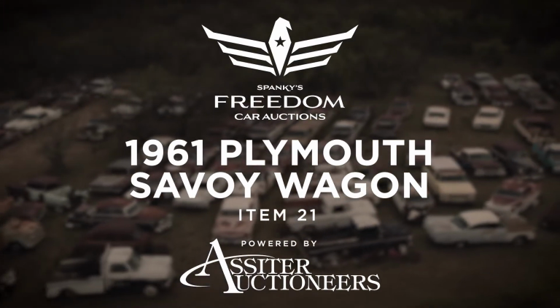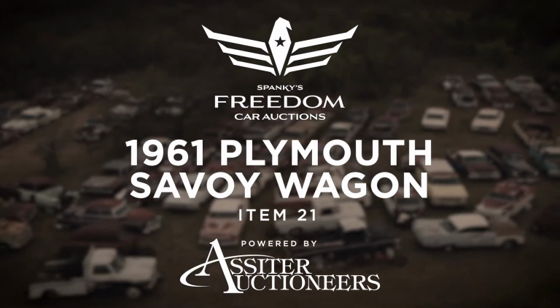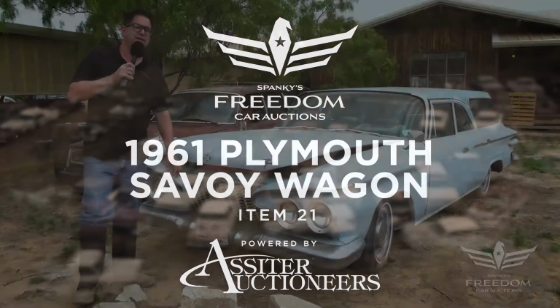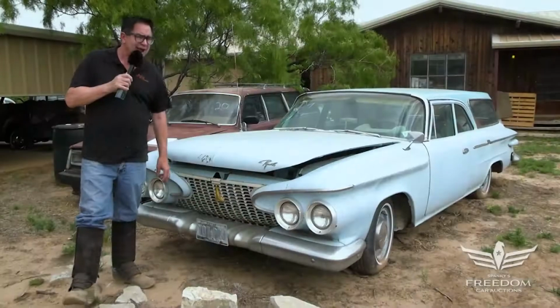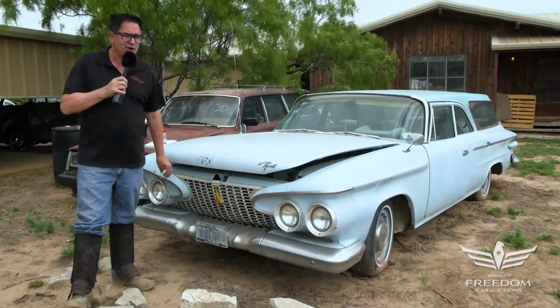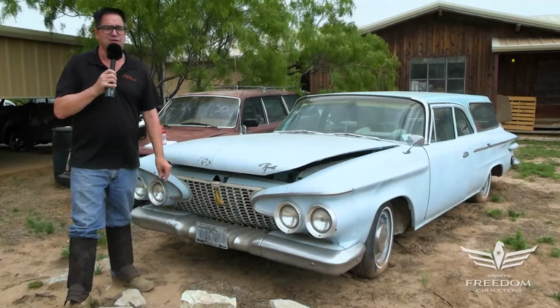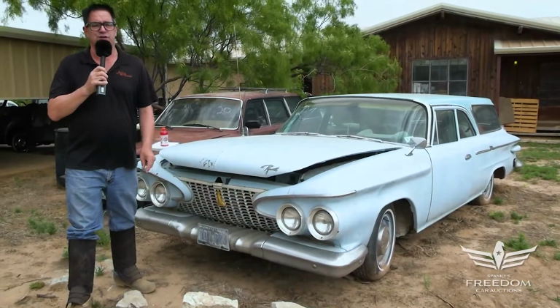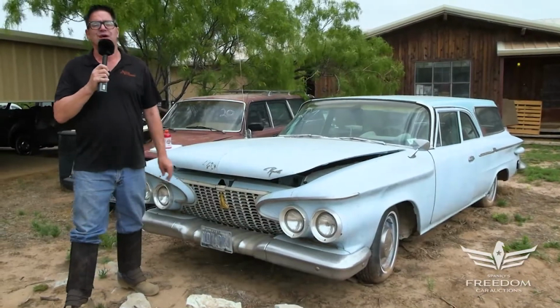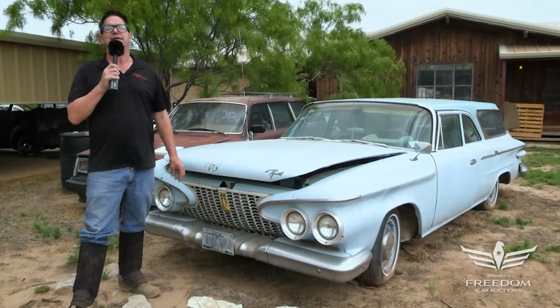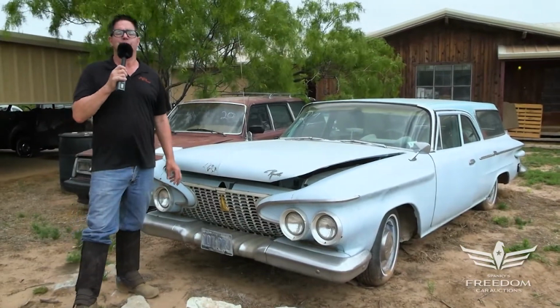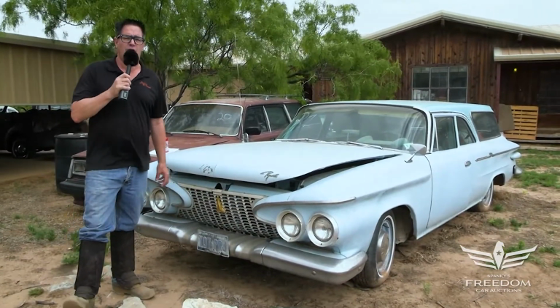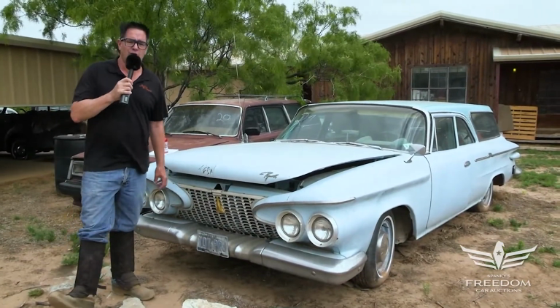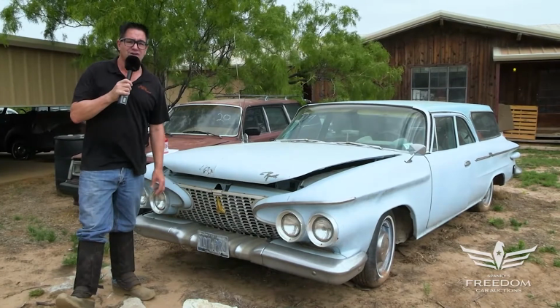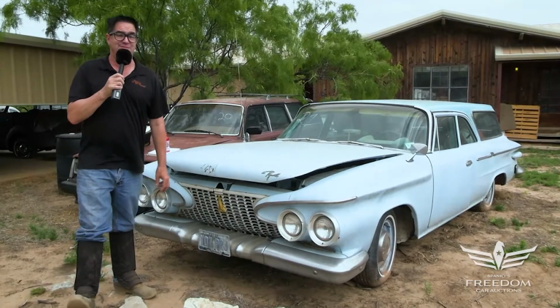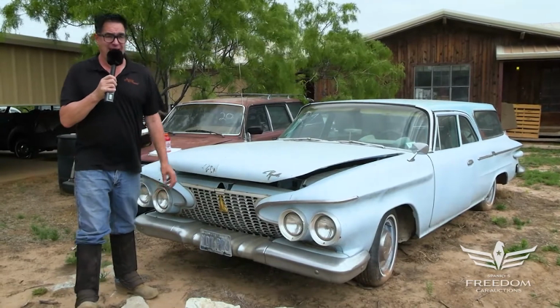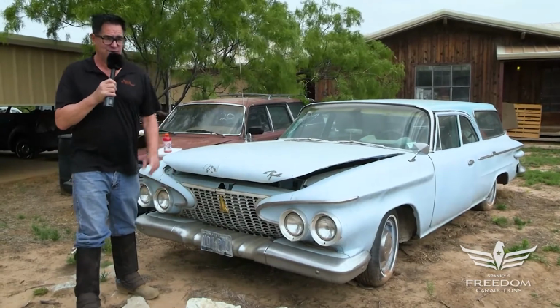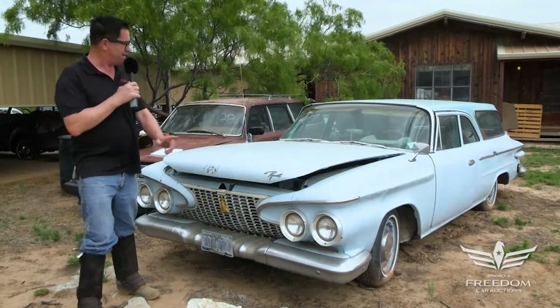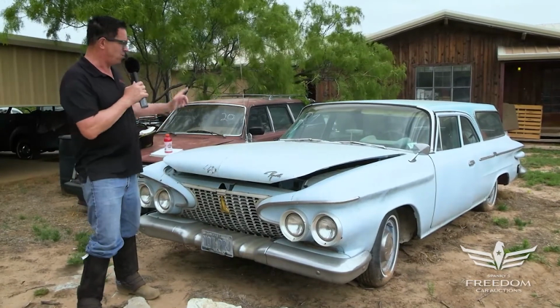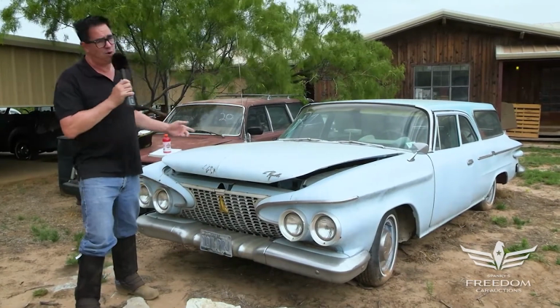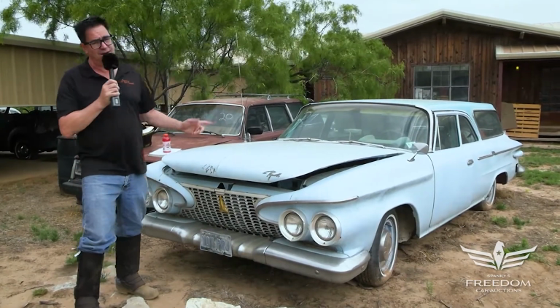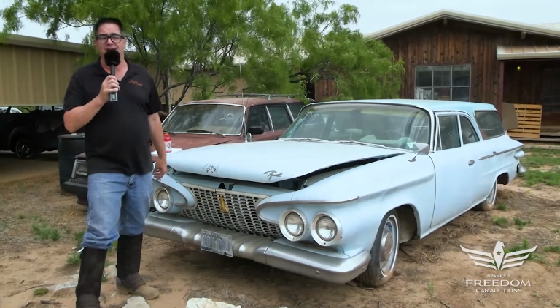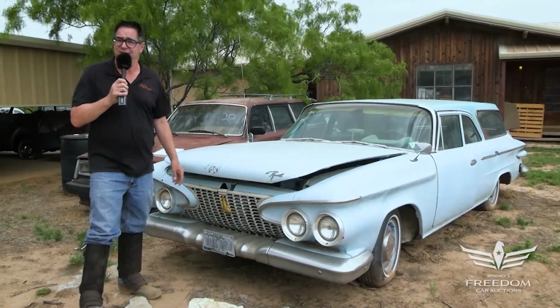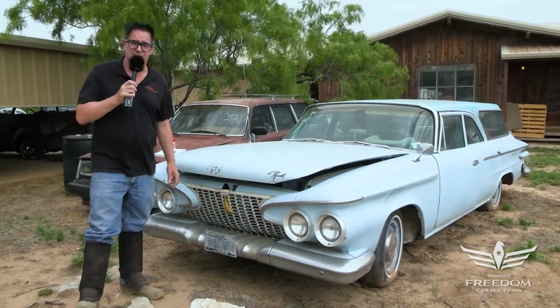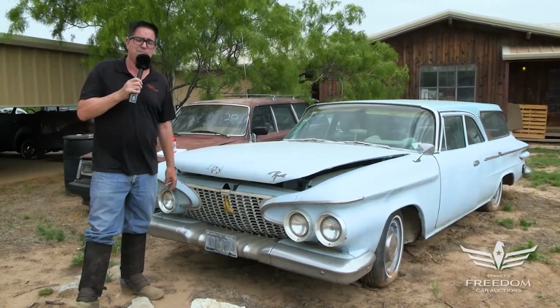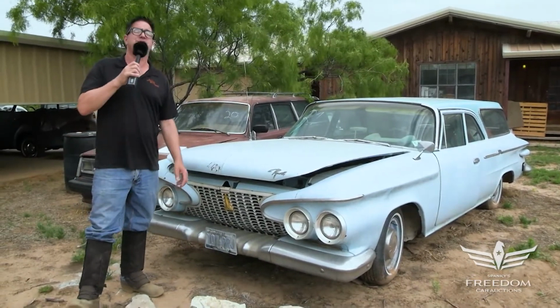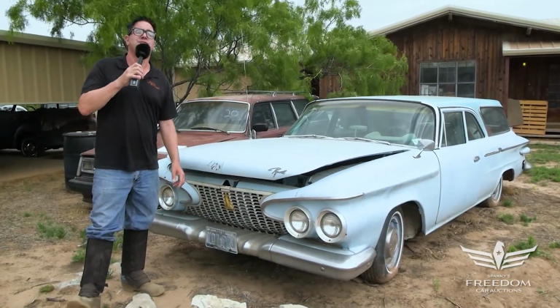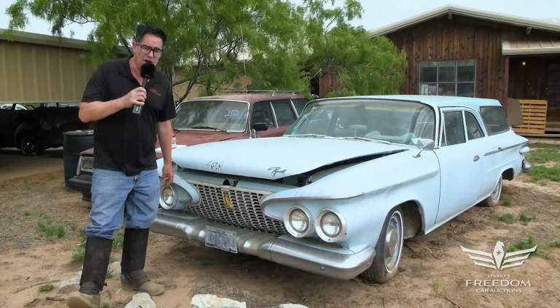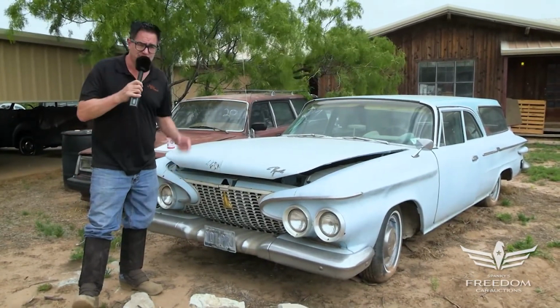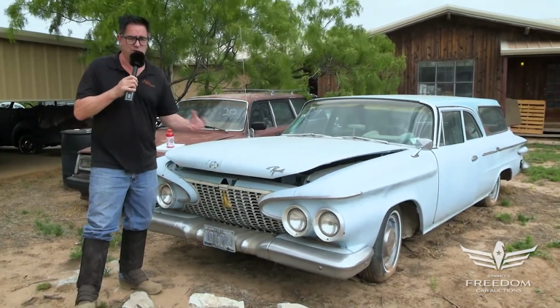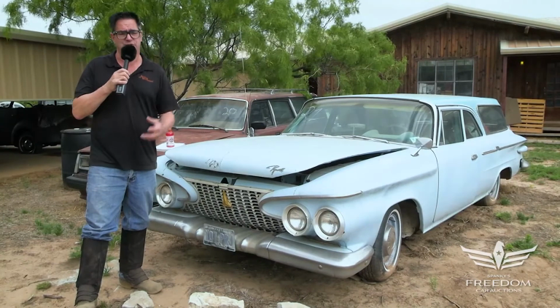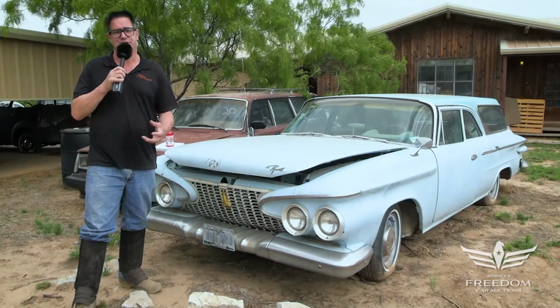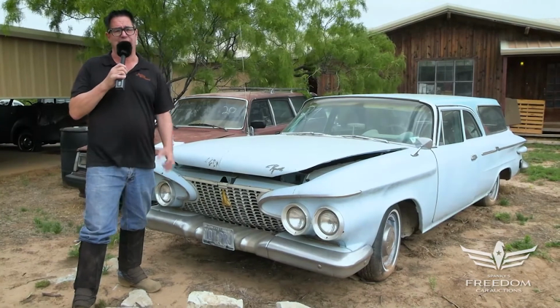Steve Bignone here for Assetter Auctioneers and the Great Texas Mopar Hoard Auction event with item number 21, a 1961 Plymouth Savoy four-door station wagon.